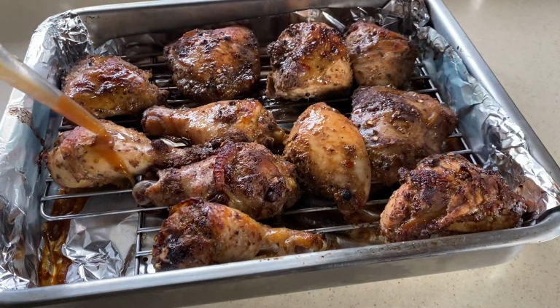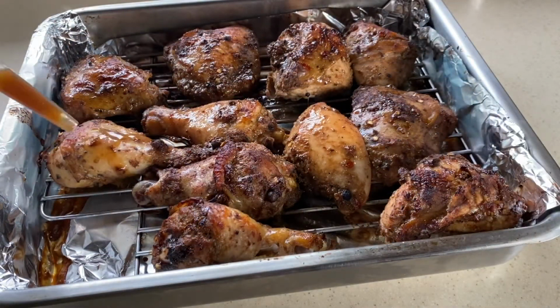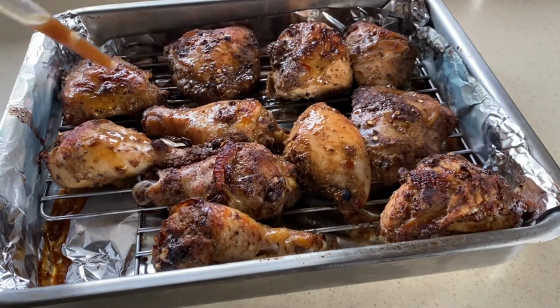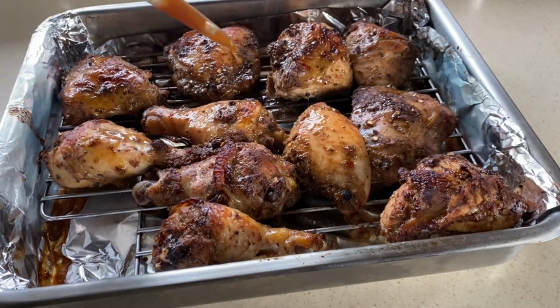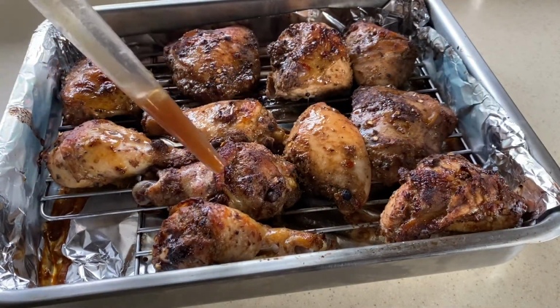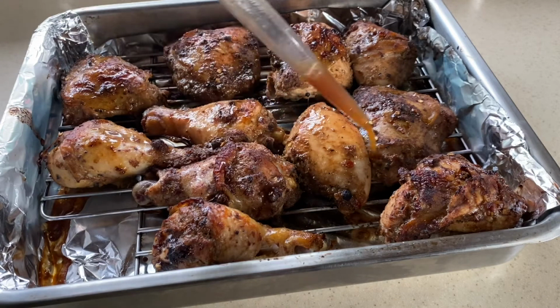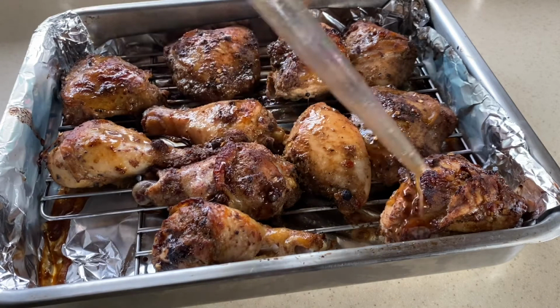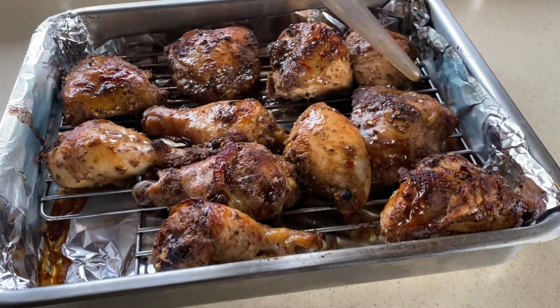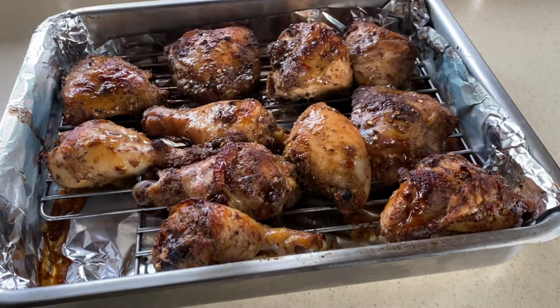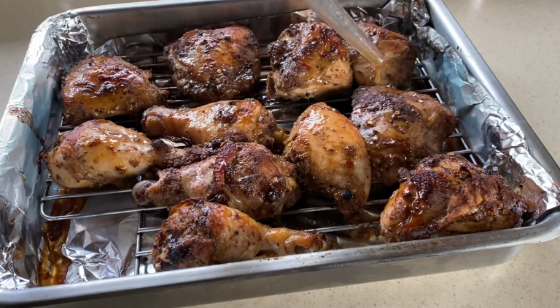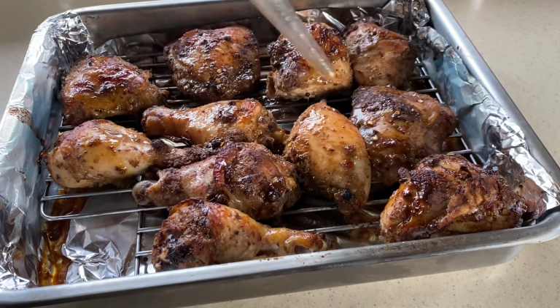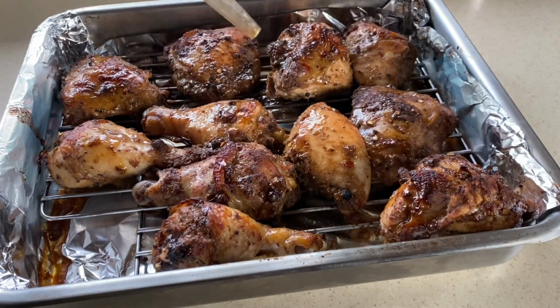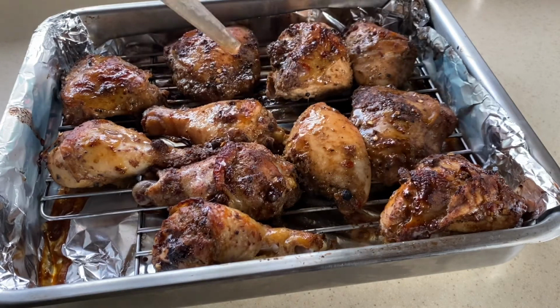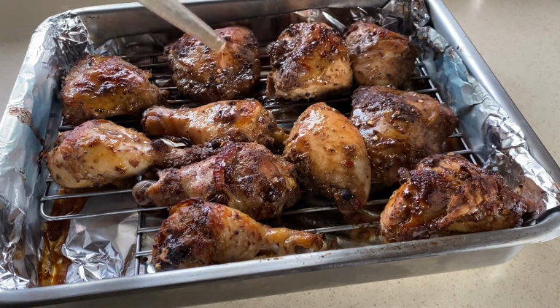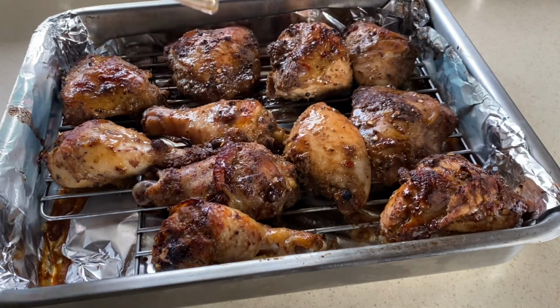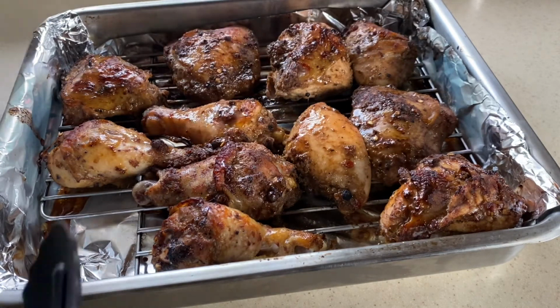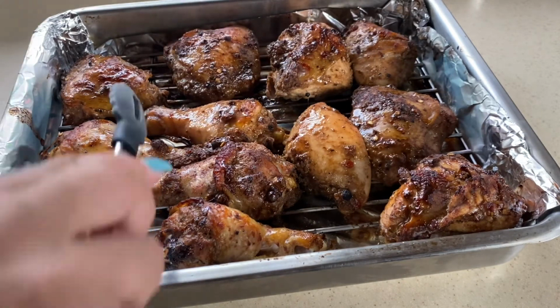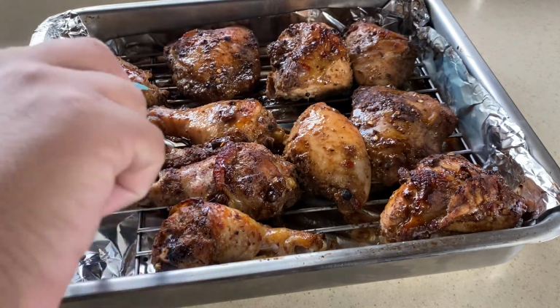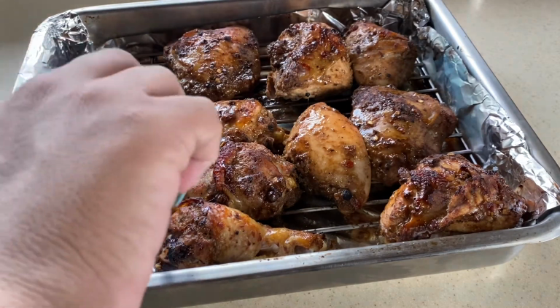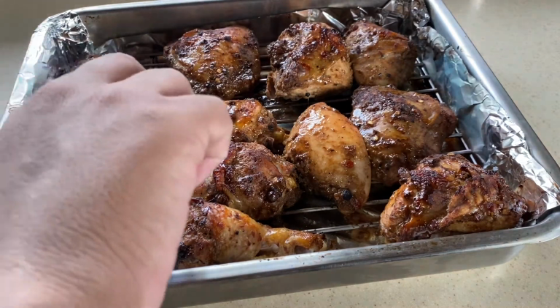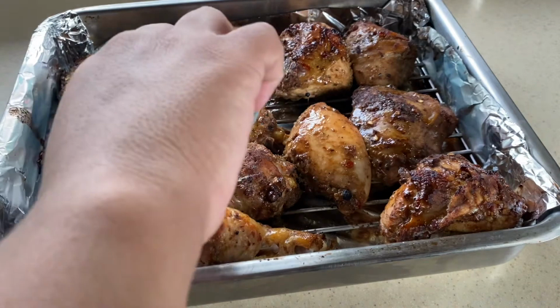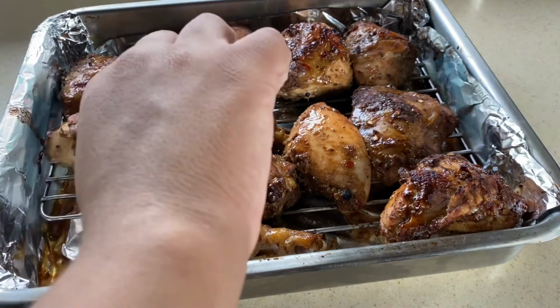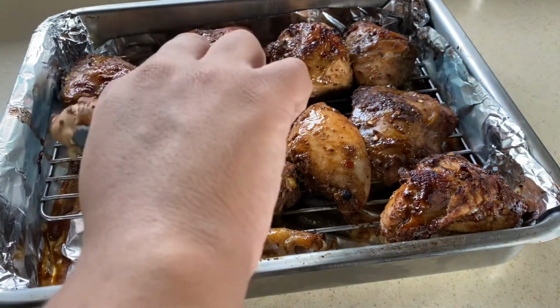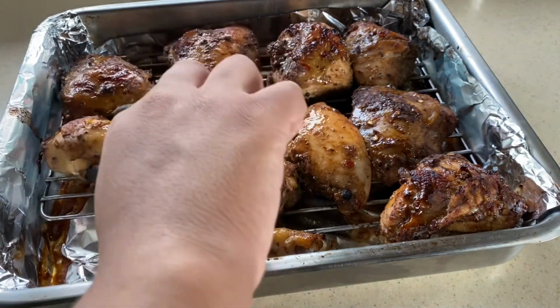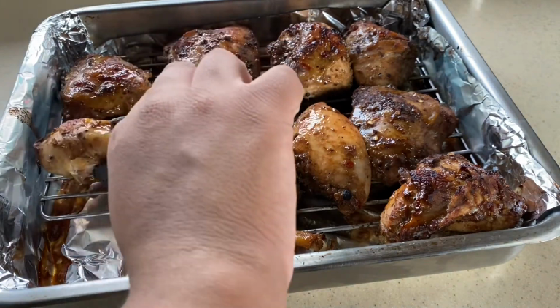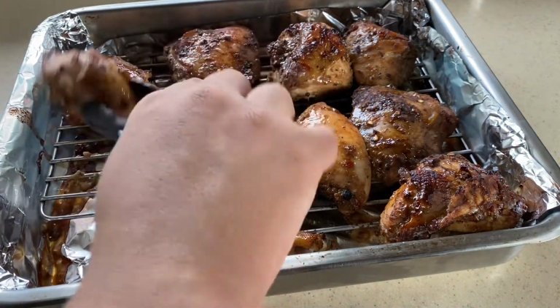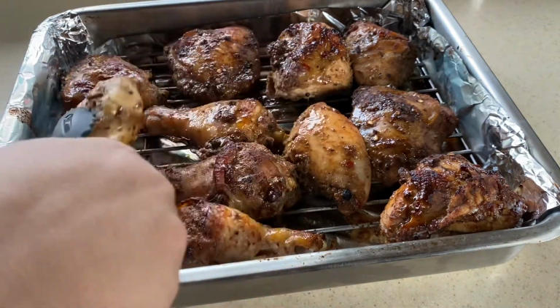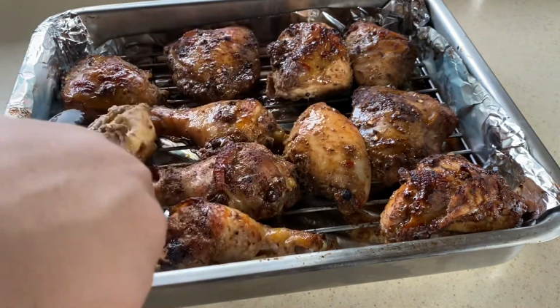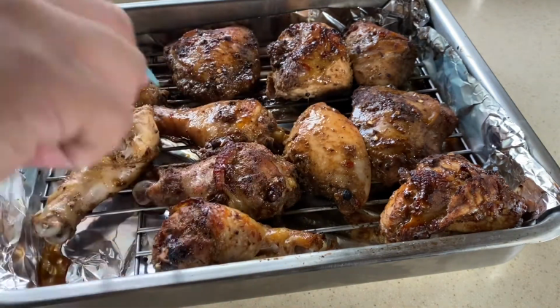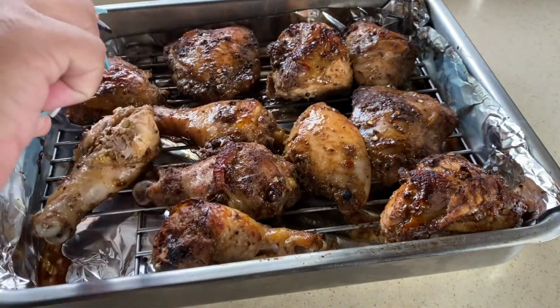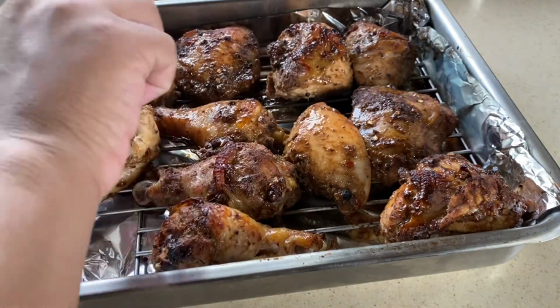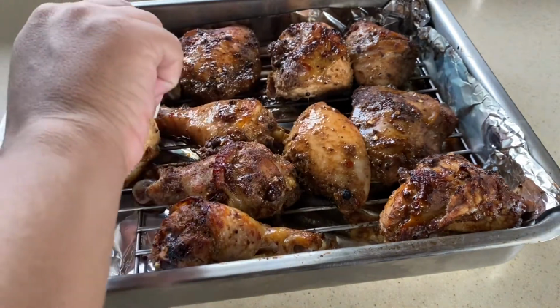After the first hour, we're going to remove our chicken from the oven. Whatever juices it has released, I apply that back to the chicken, and then we flip it.